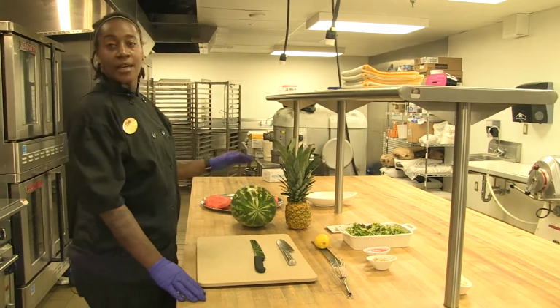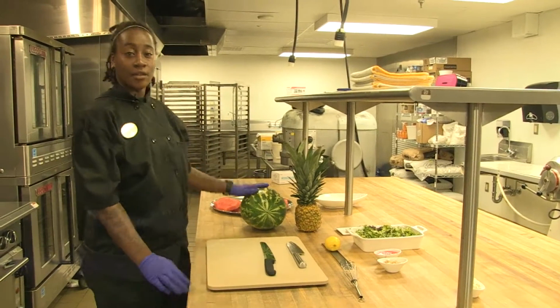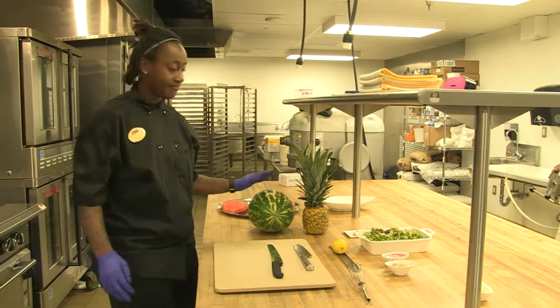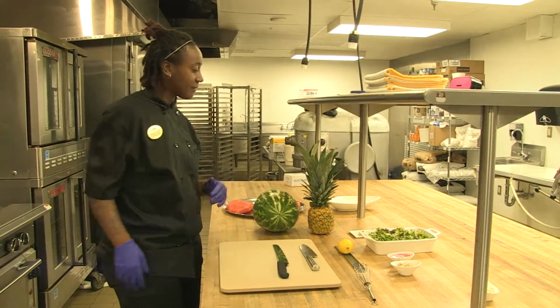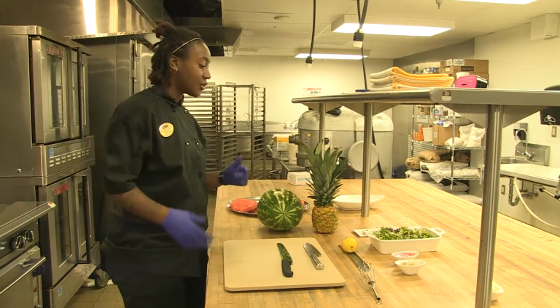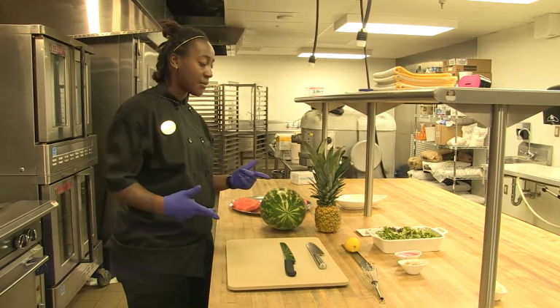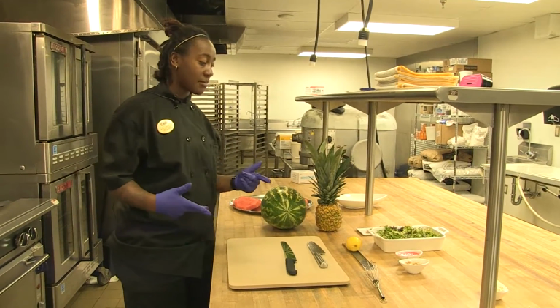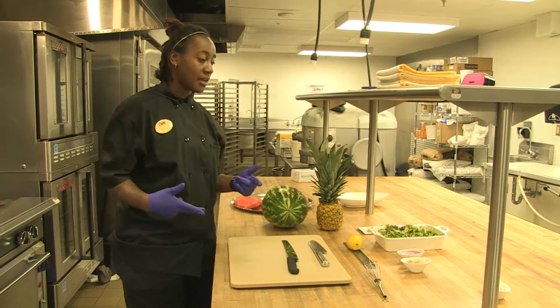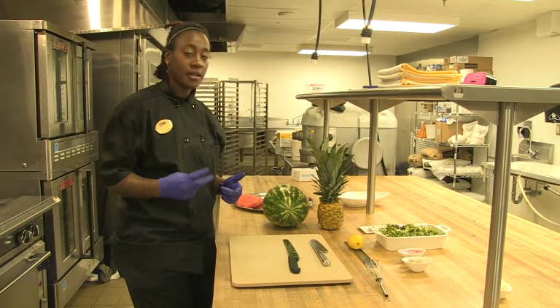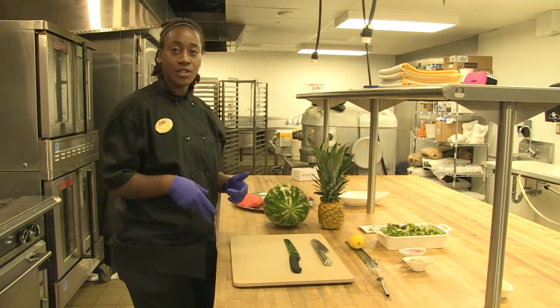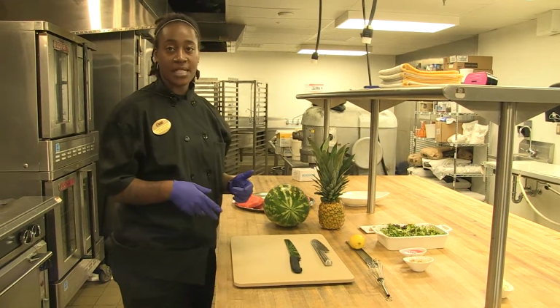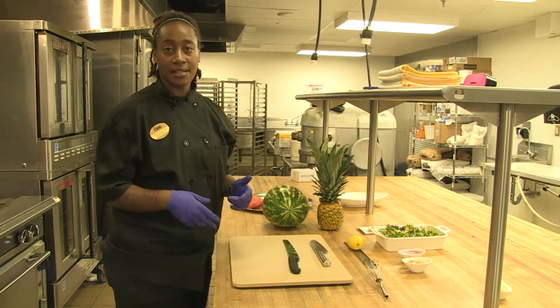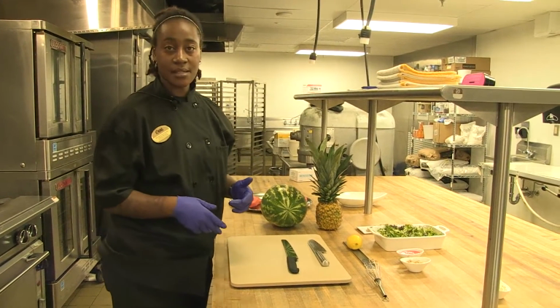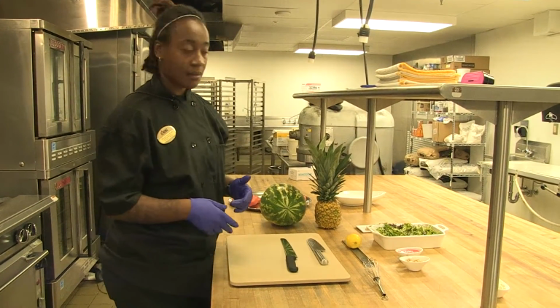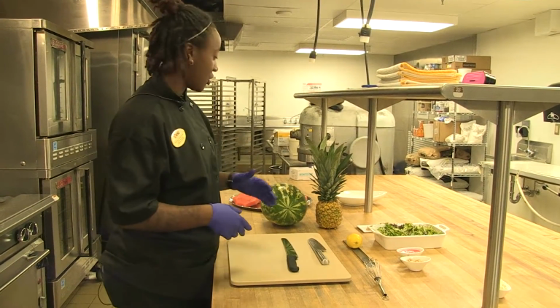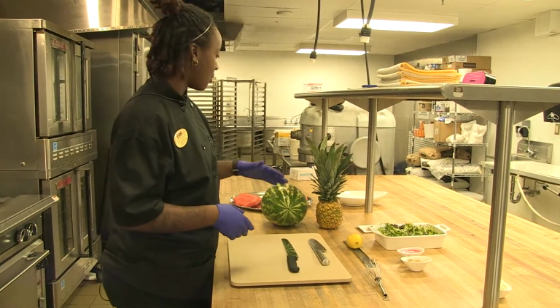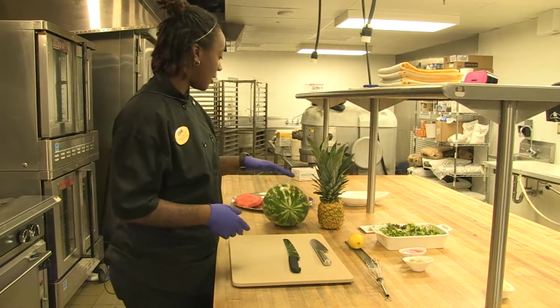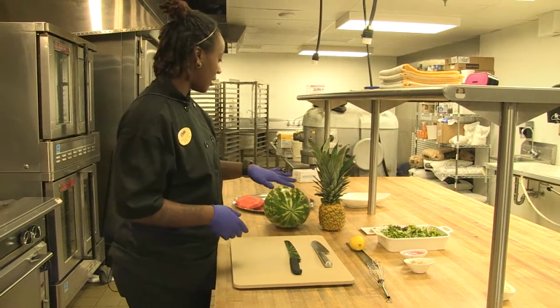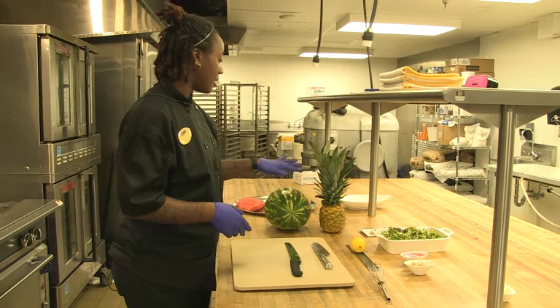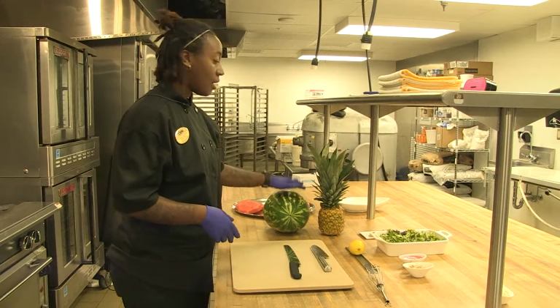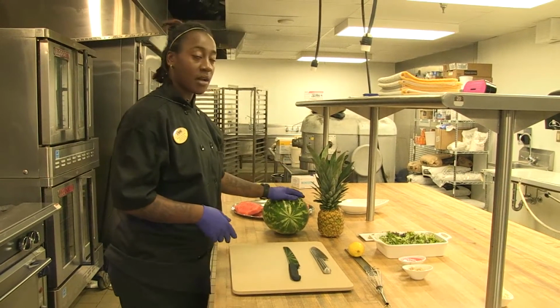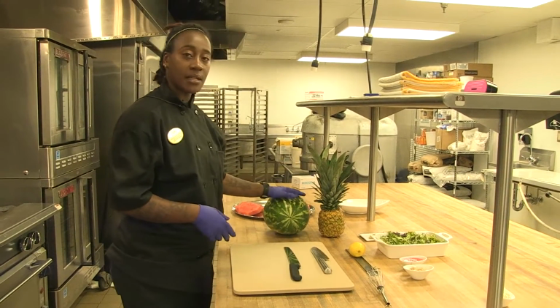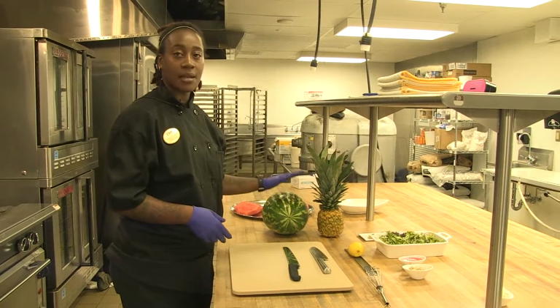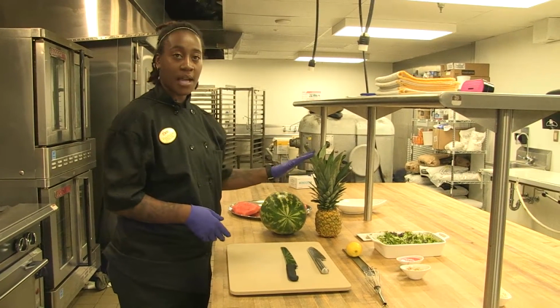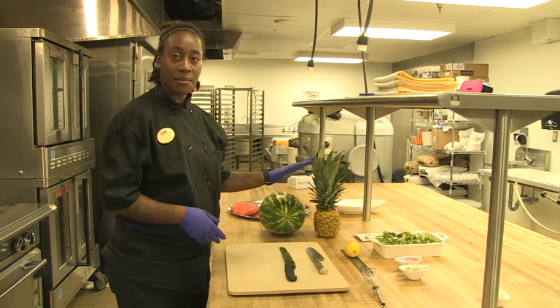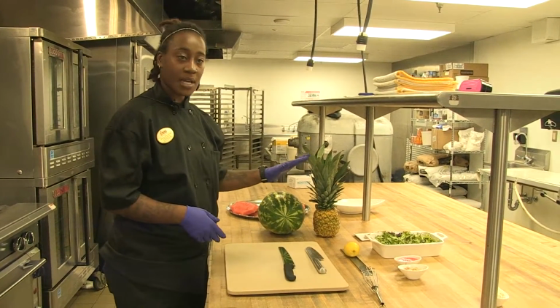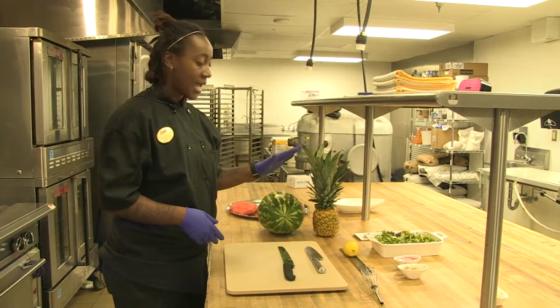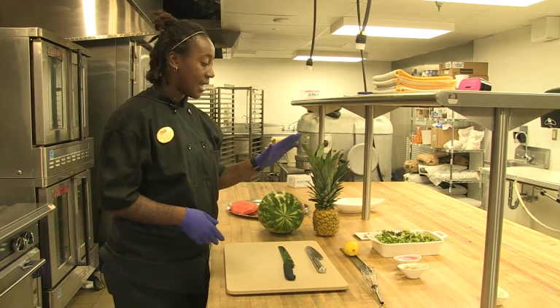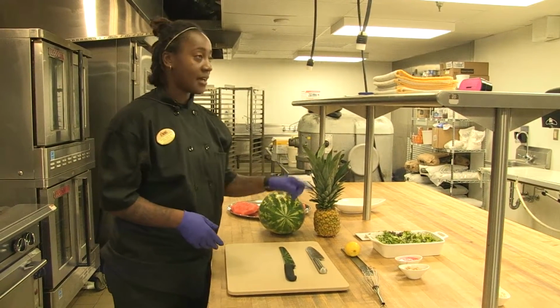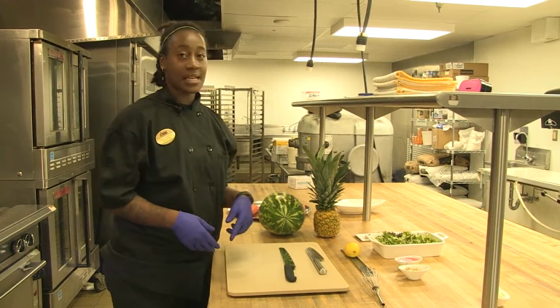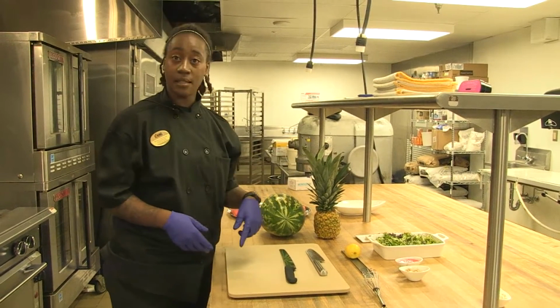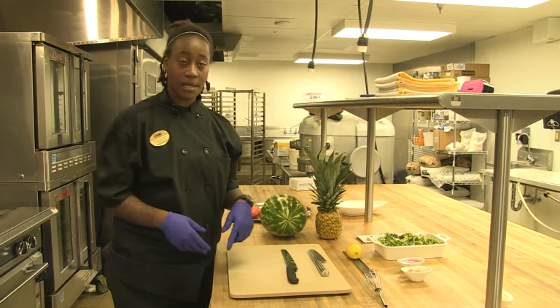Hello, so today we're going to make two salads. I'm going to show you how to cut a watermelon and a pineapple and how to zest a lemon.